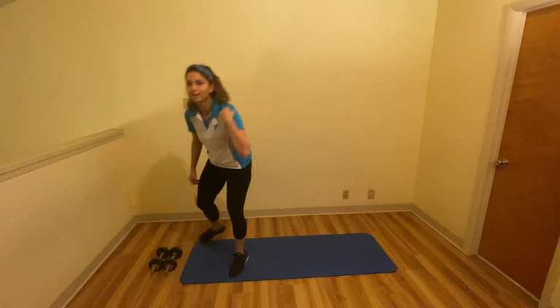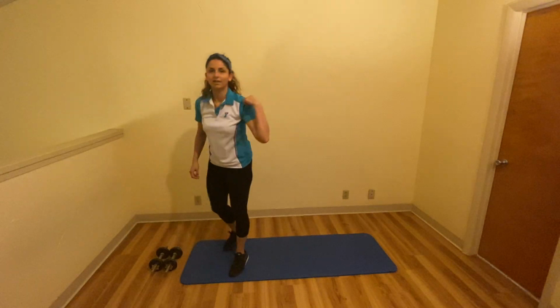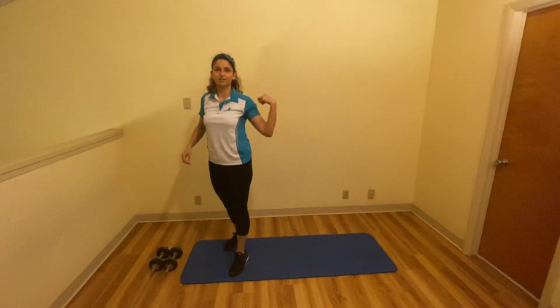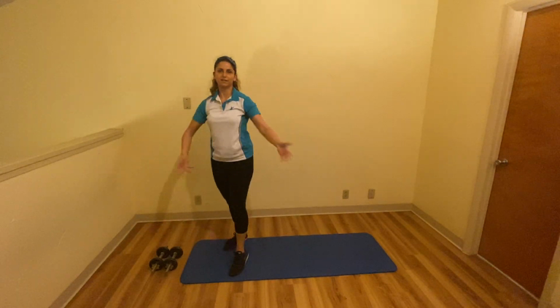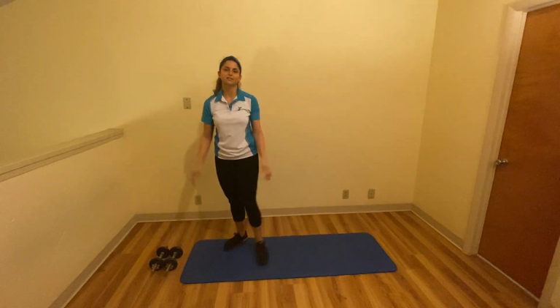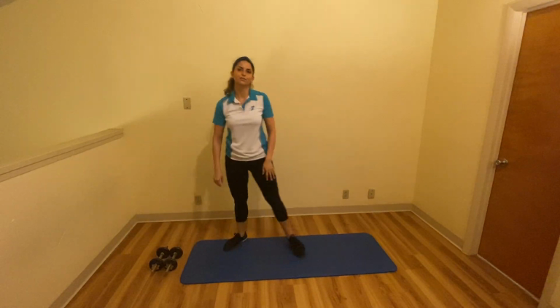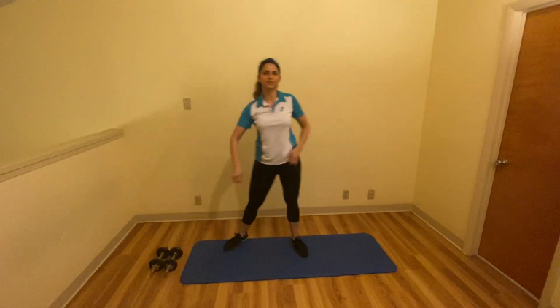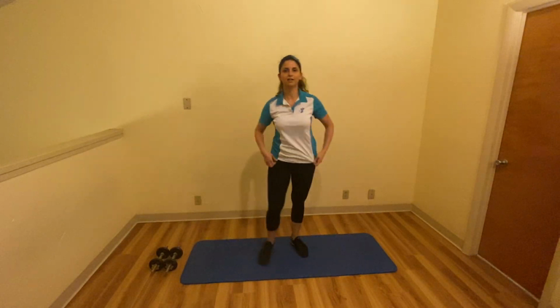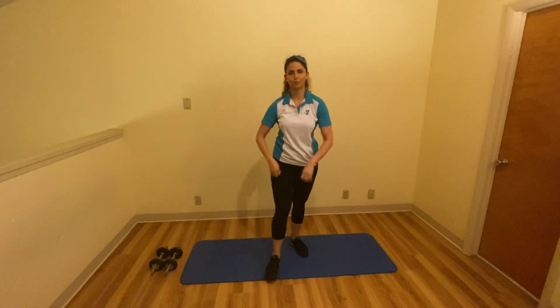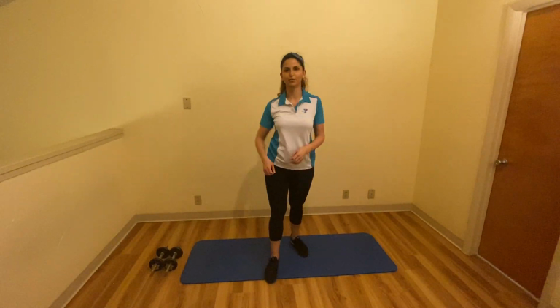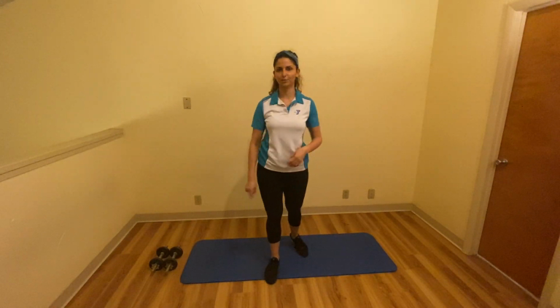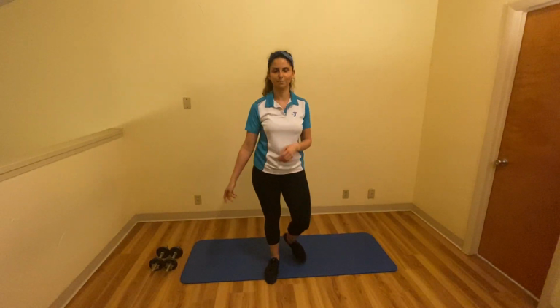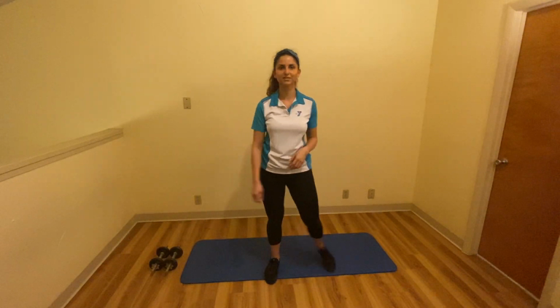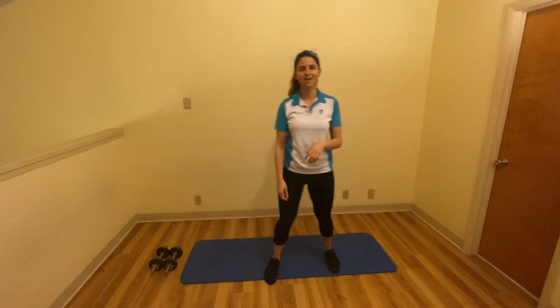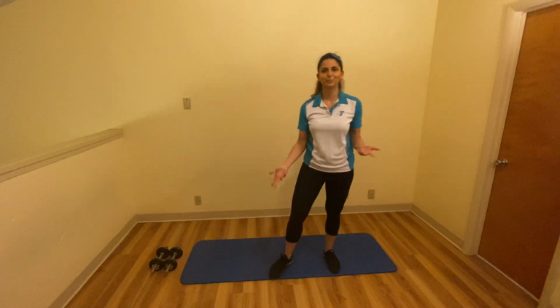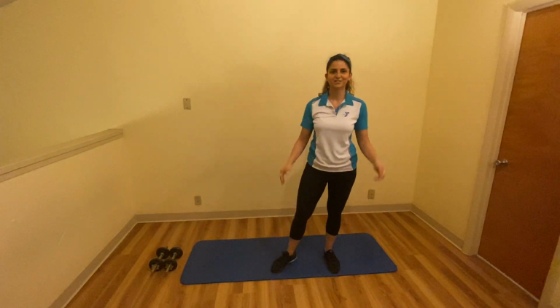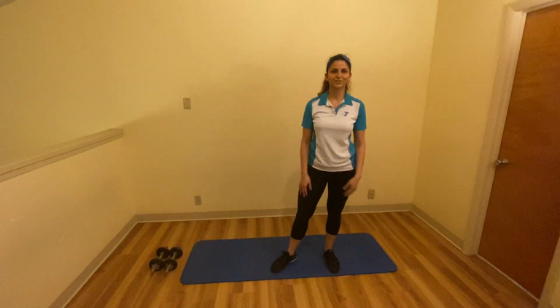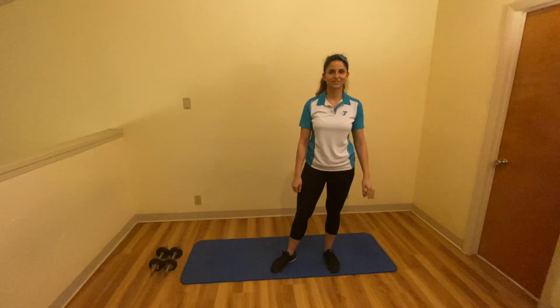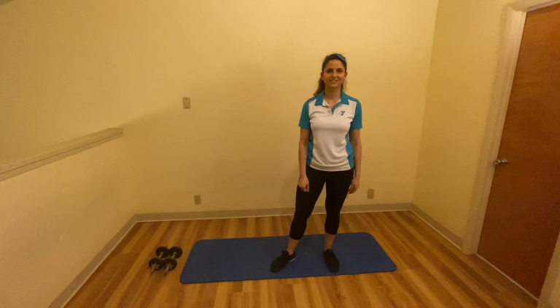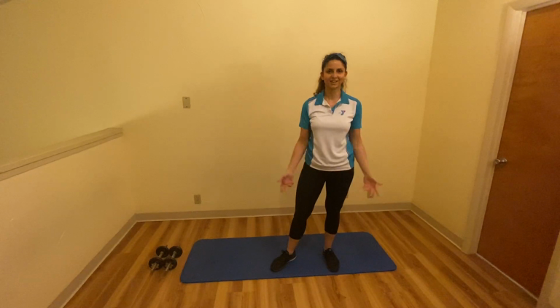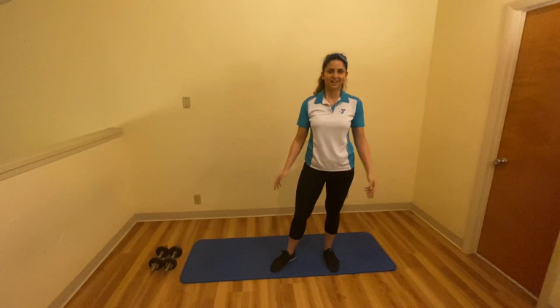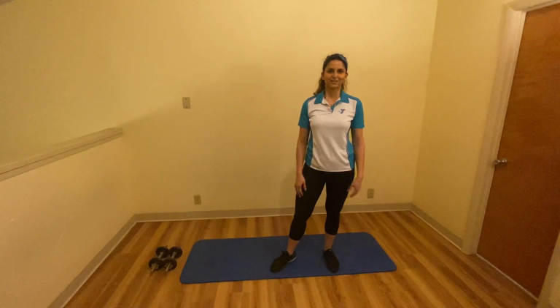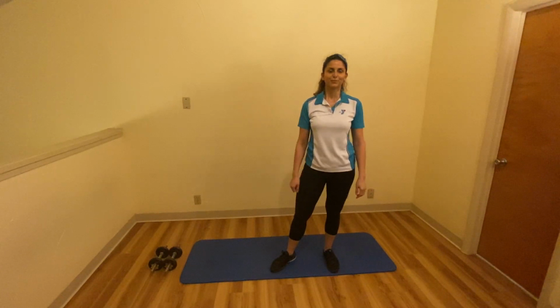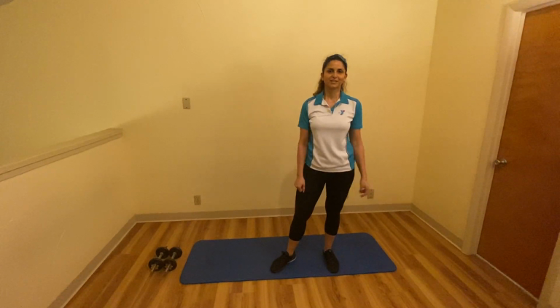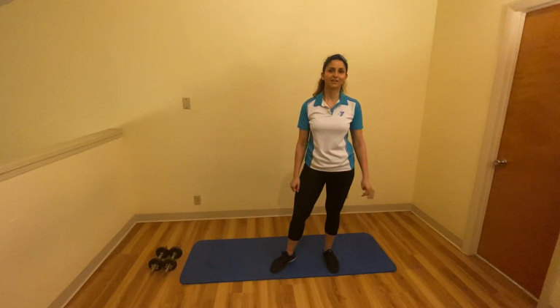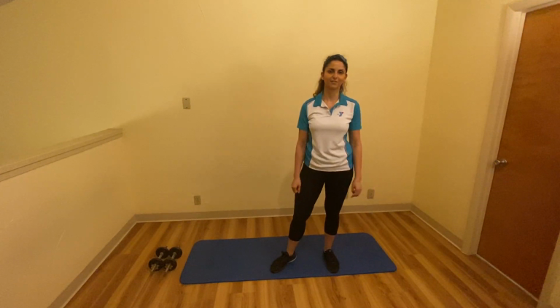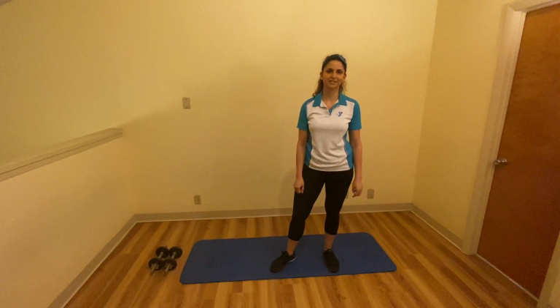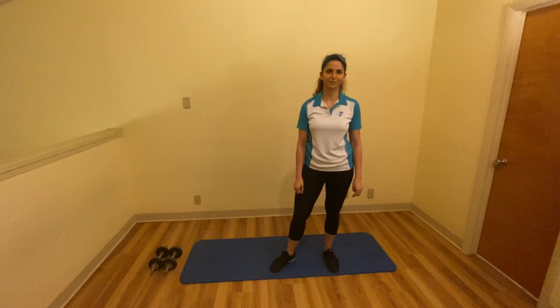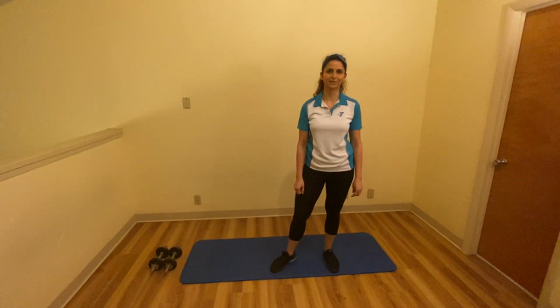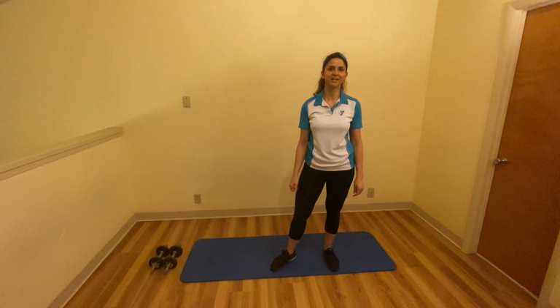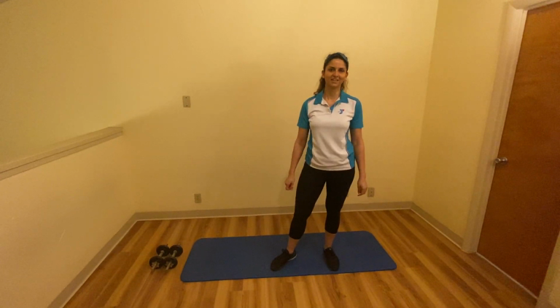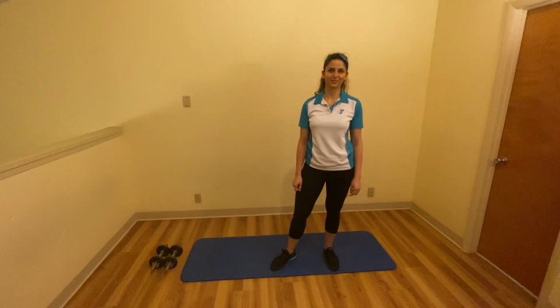And that is it for the full body workout with the dumbbells. I hope you guys enjoyed this exercise and I hope you guys are having a good time with your family. Thank you.